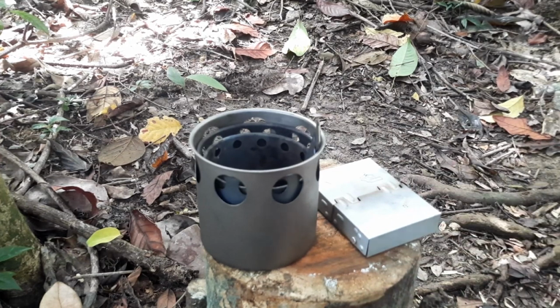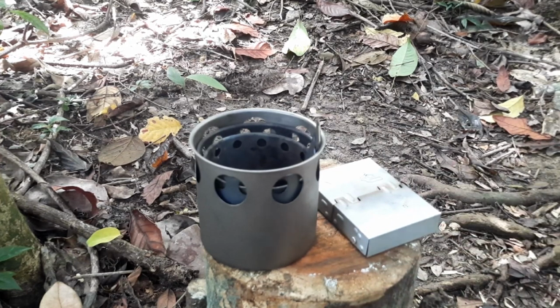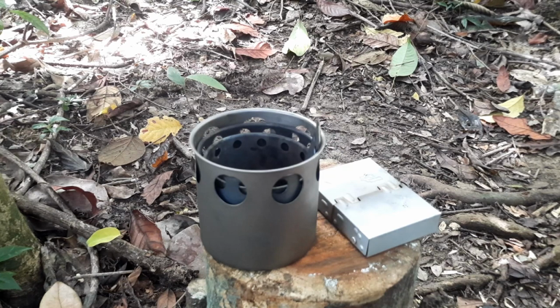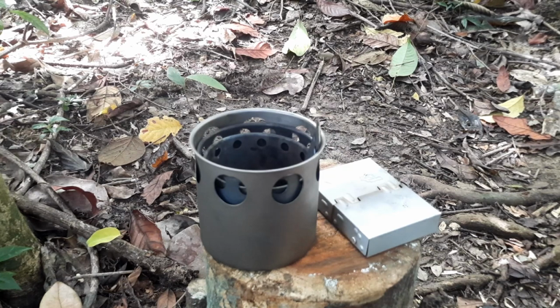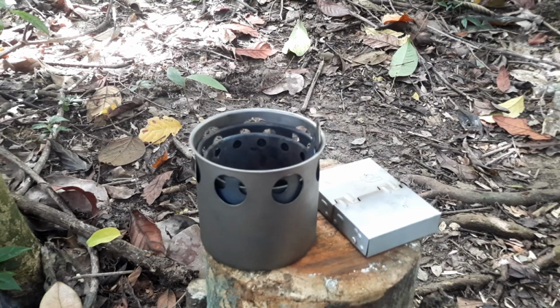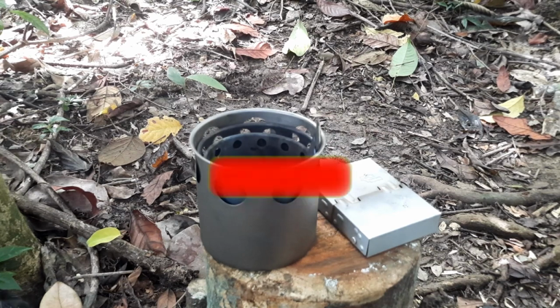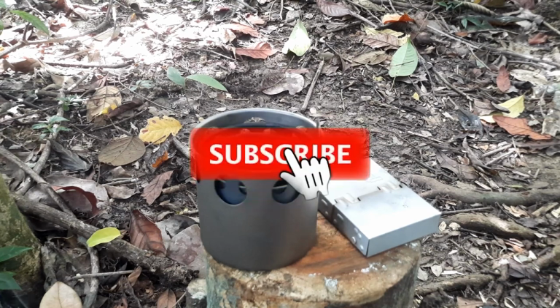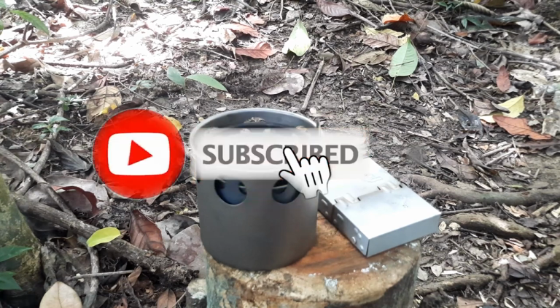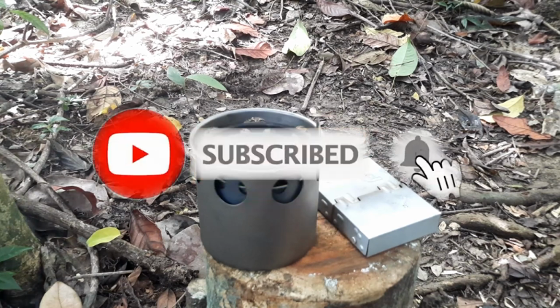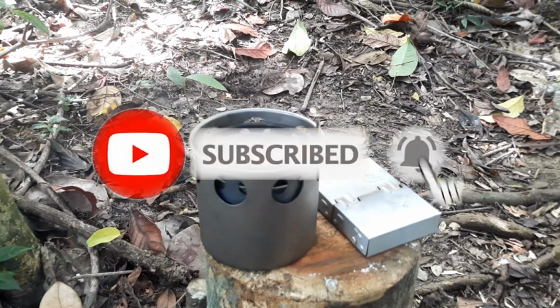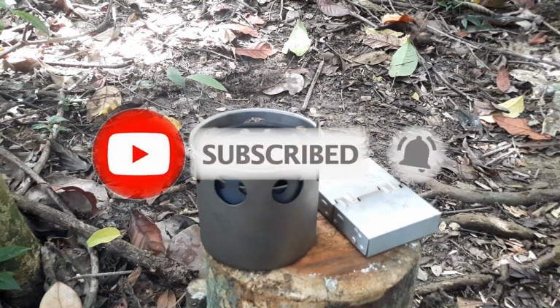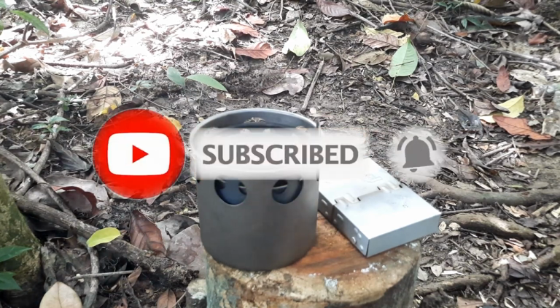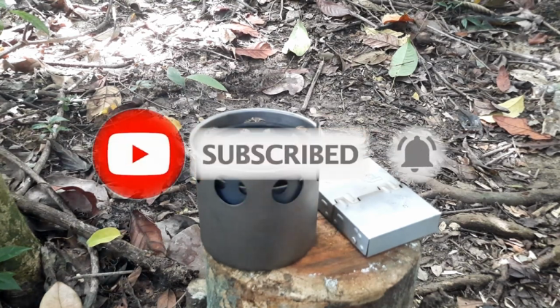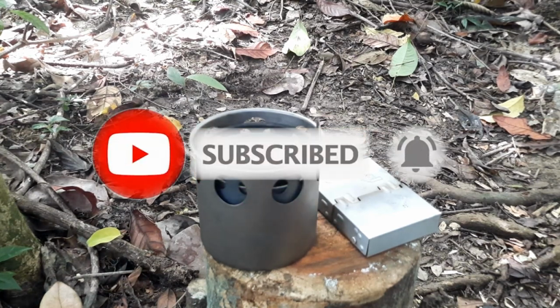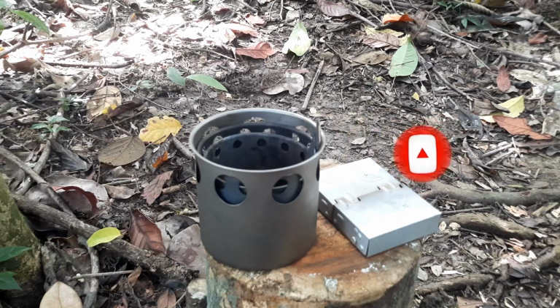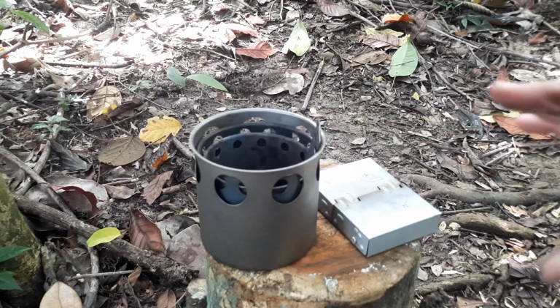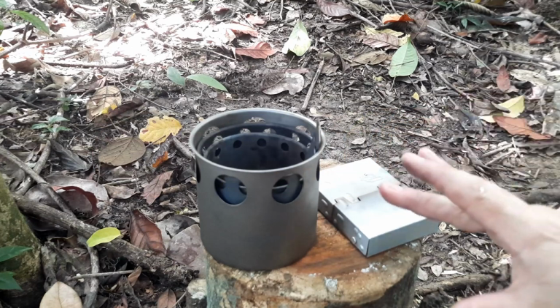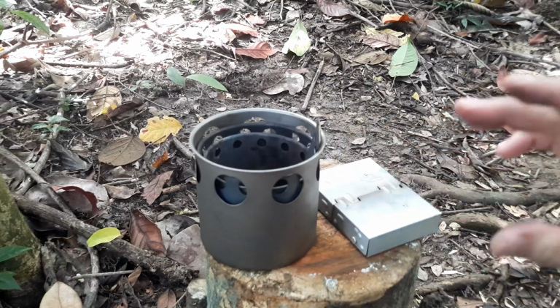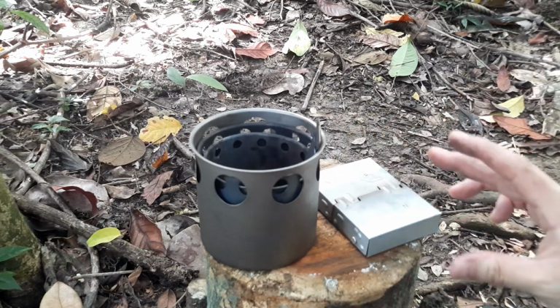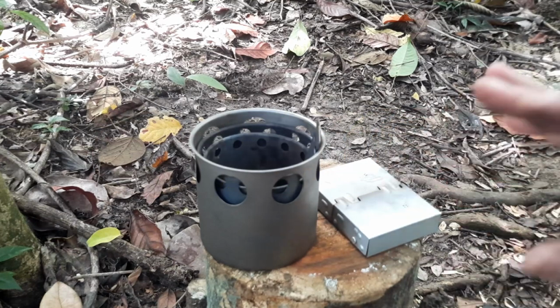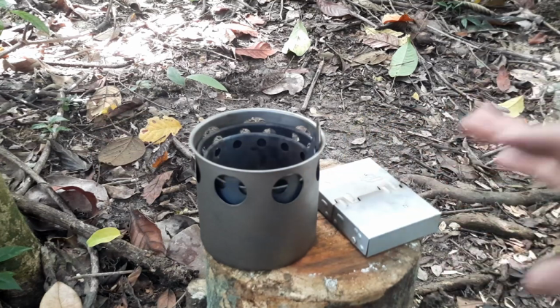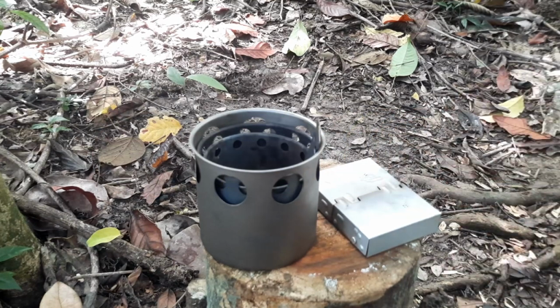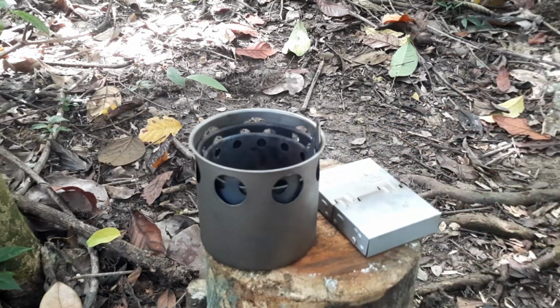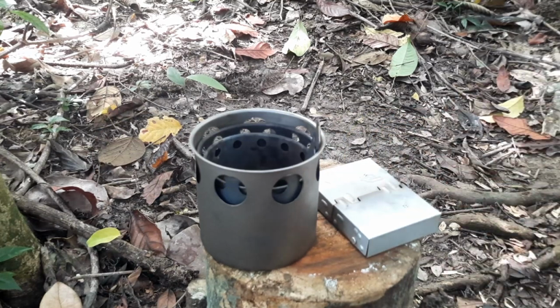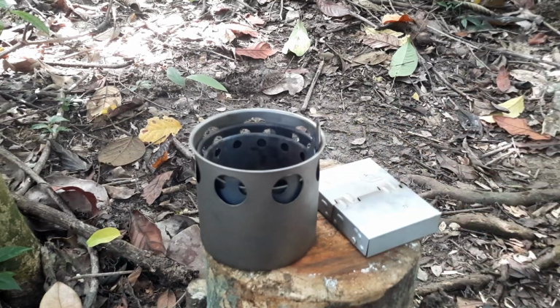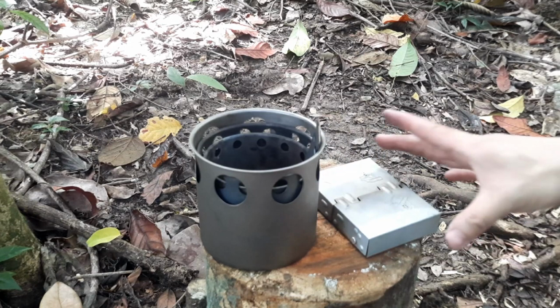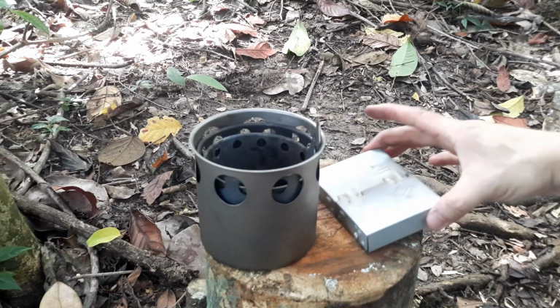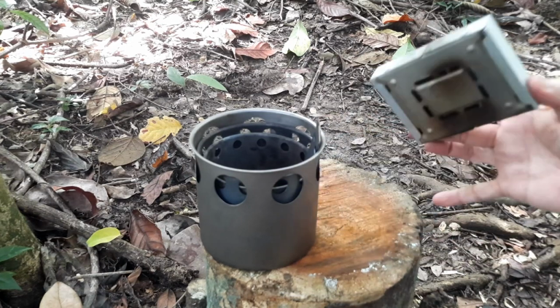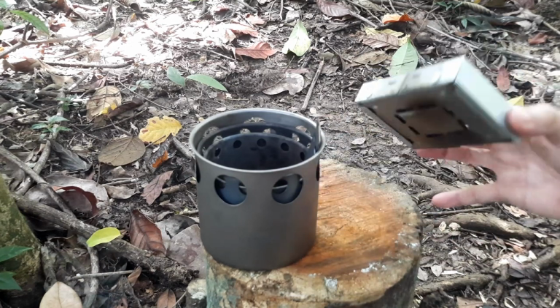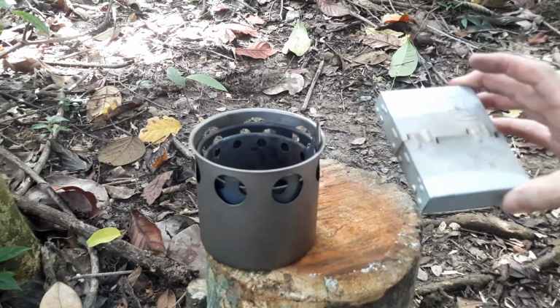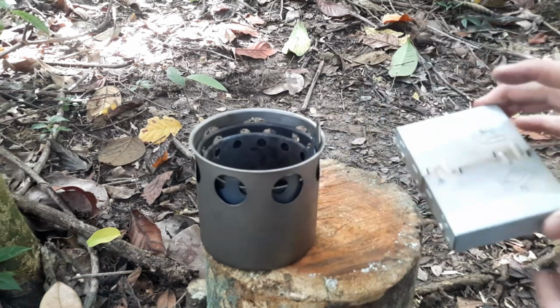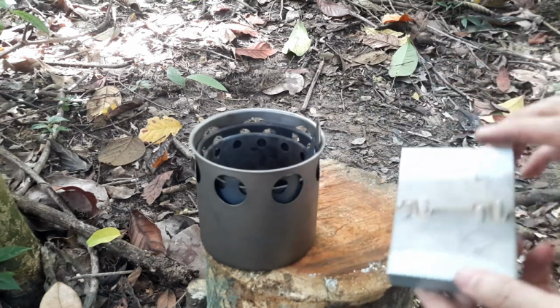If you watch this channel regularly but have not subscribed, please do so to support the channel. I've chosen two stoves to look at — these are non-gas canister stoves. We've got the Esbit stove, which is made from galvanized steel.